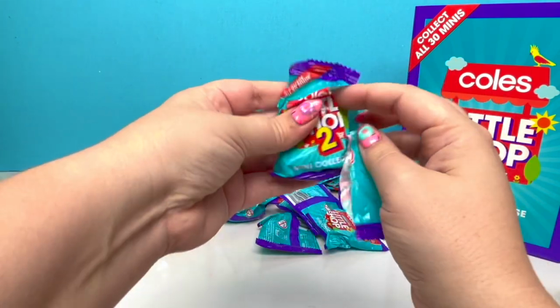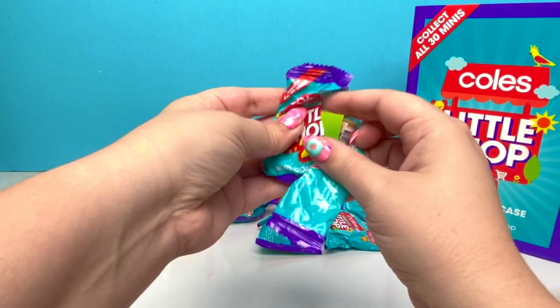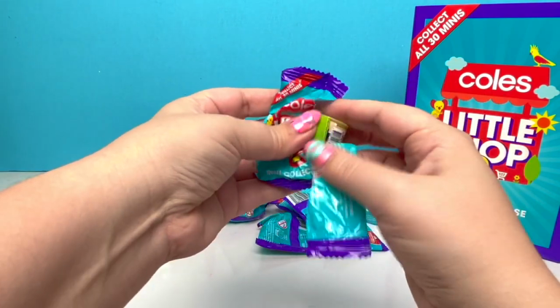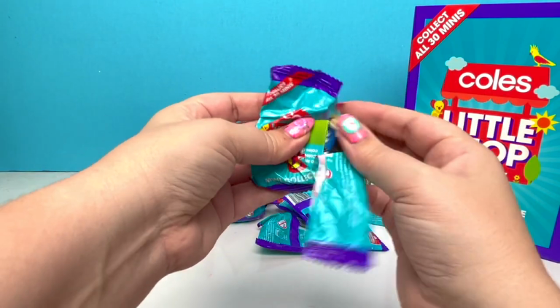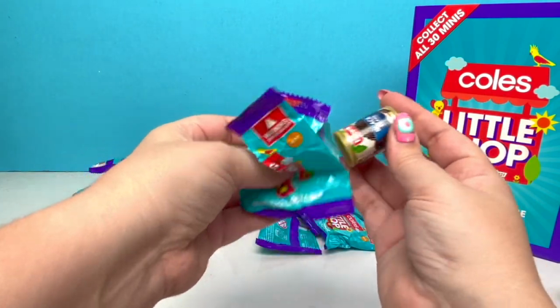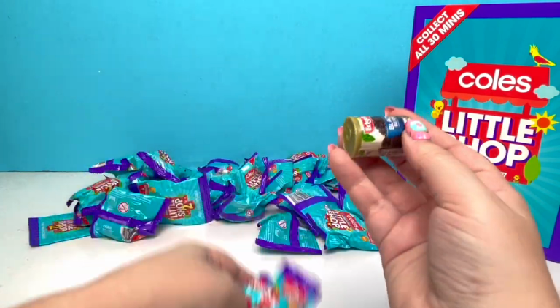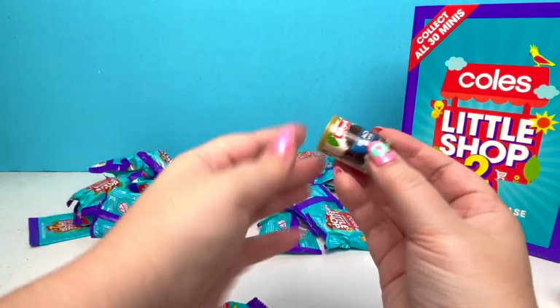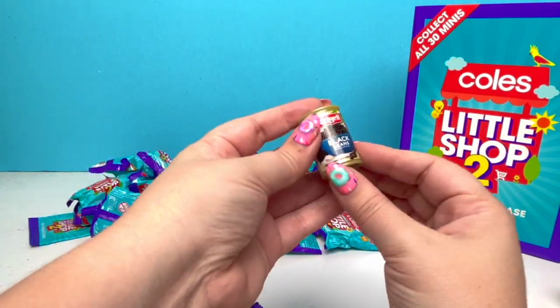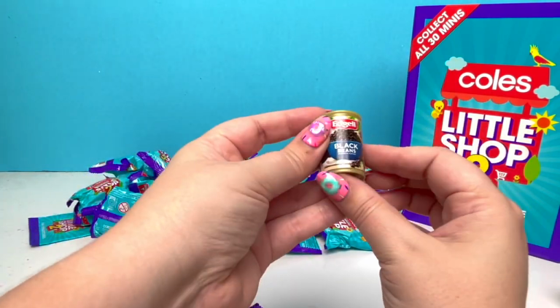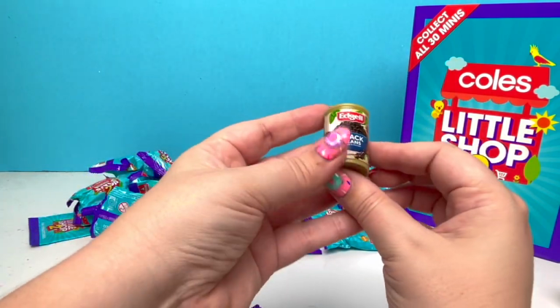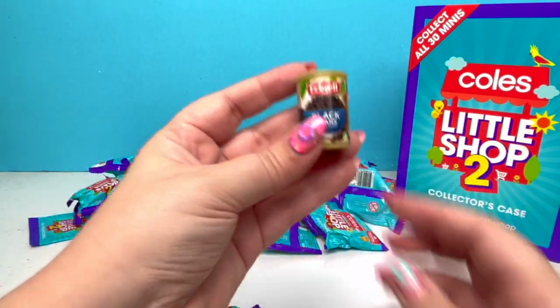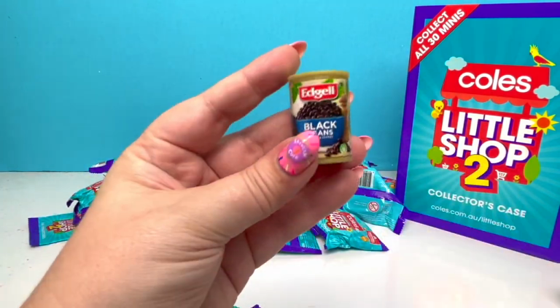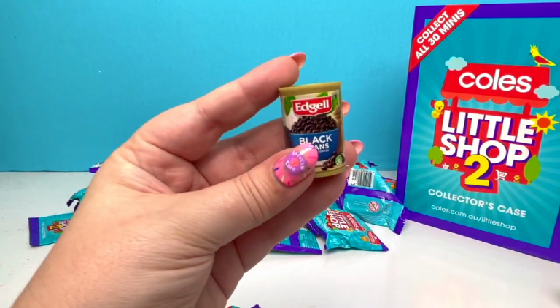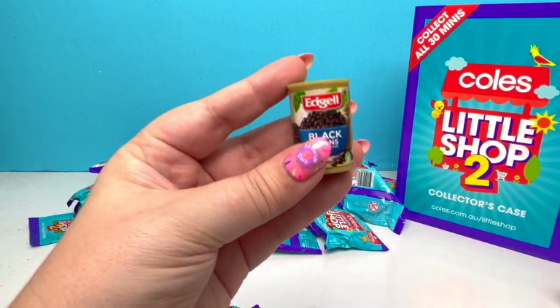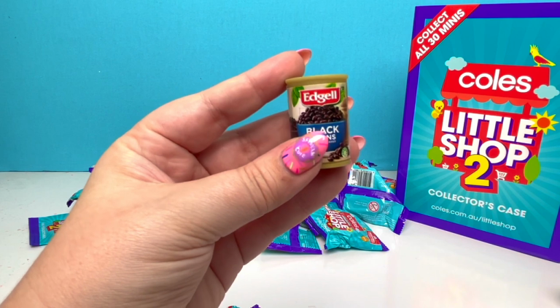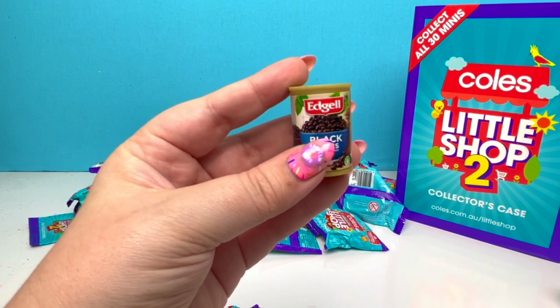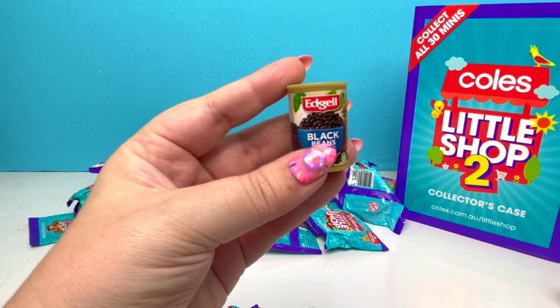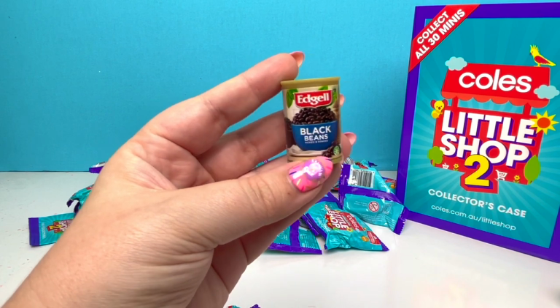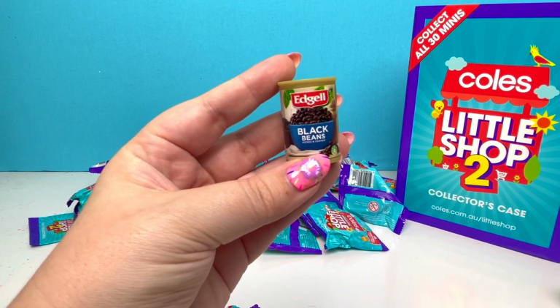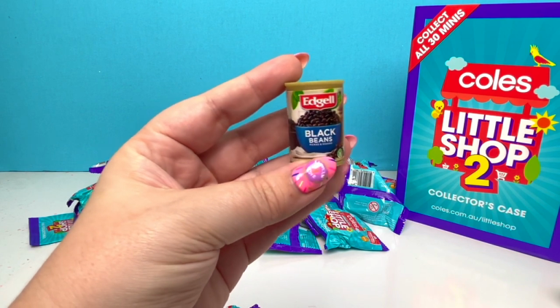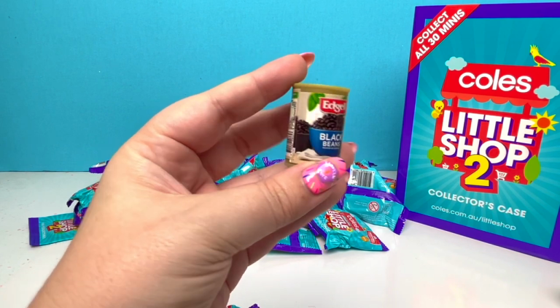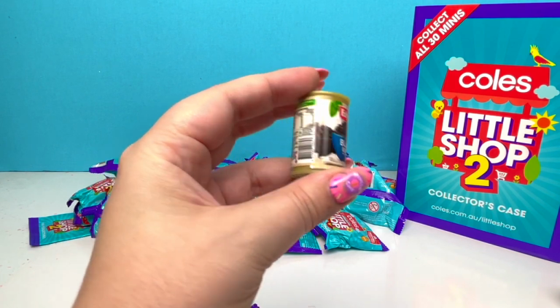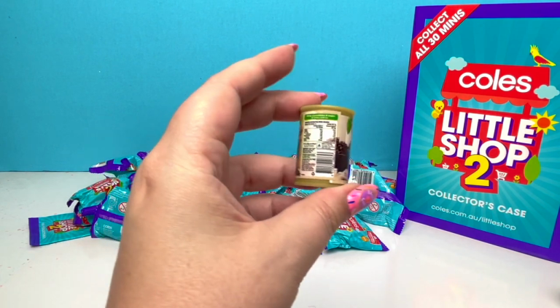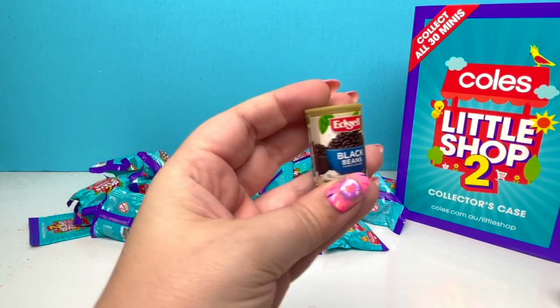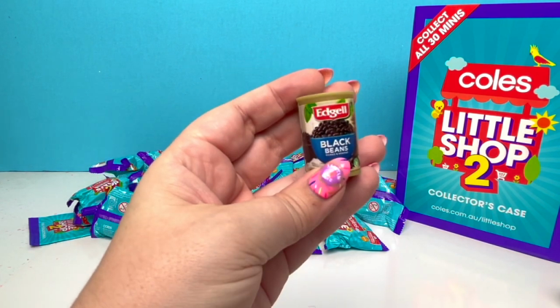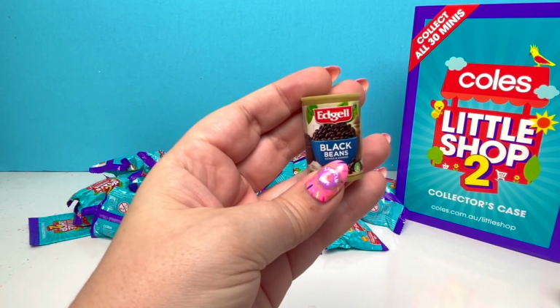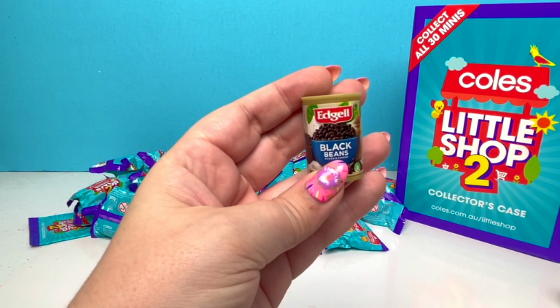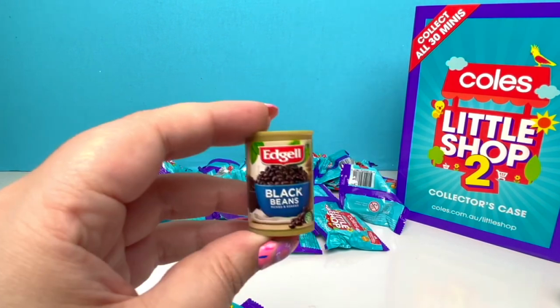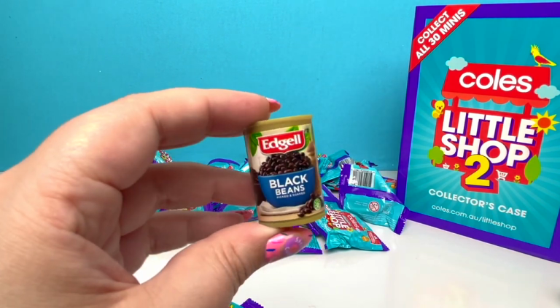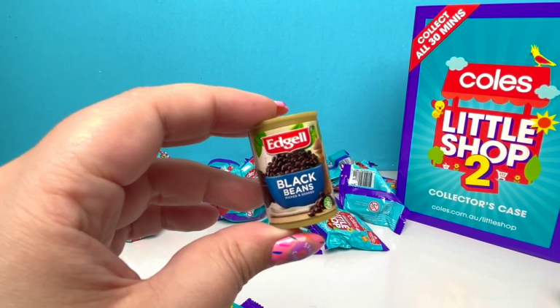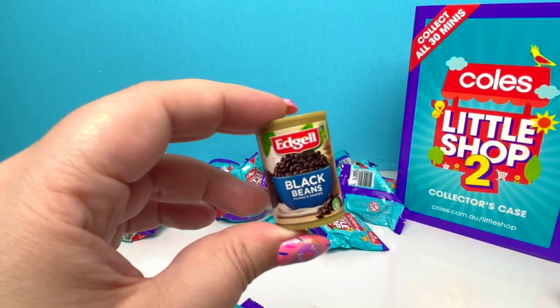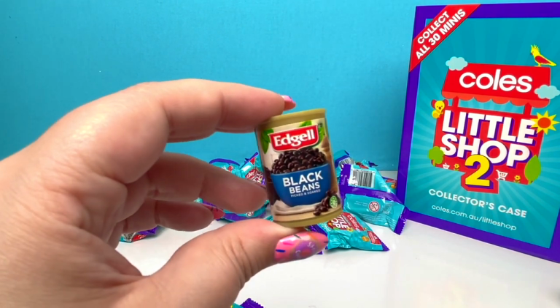And we have another new piece — the Edgel Black Beans! I think that's how you pronounce it. Yeah, Edgel! That looks right!